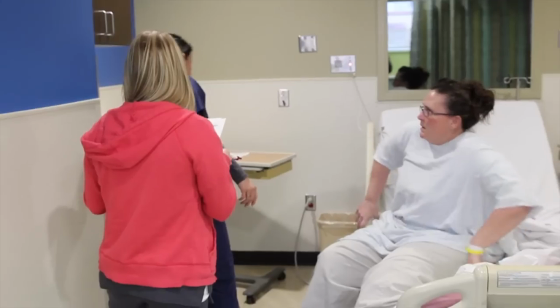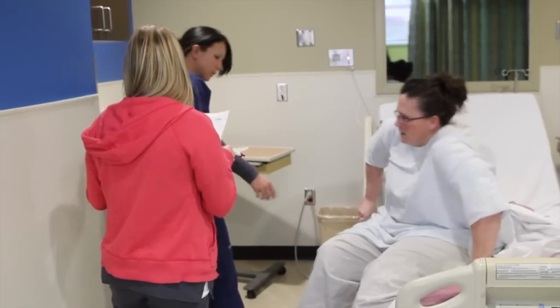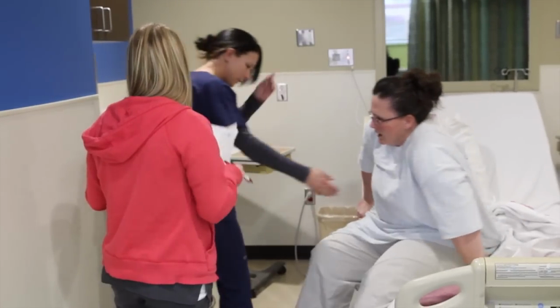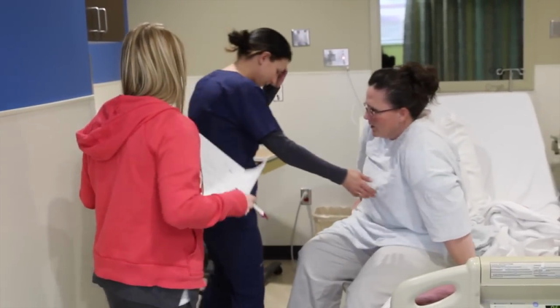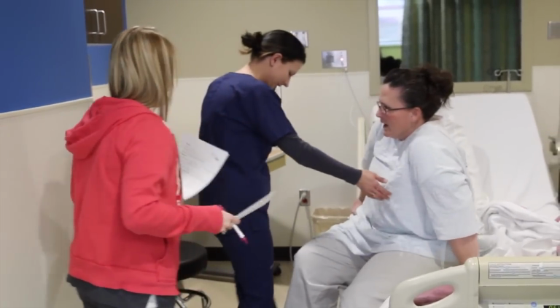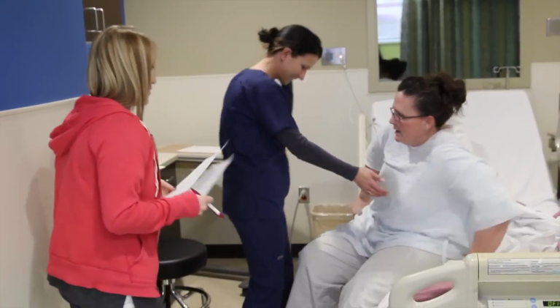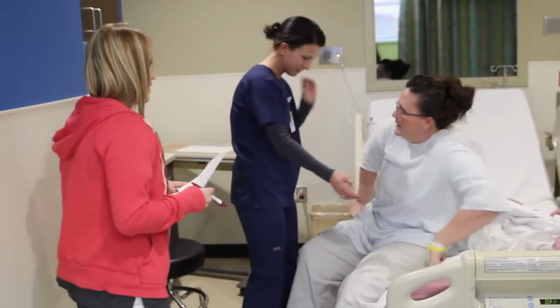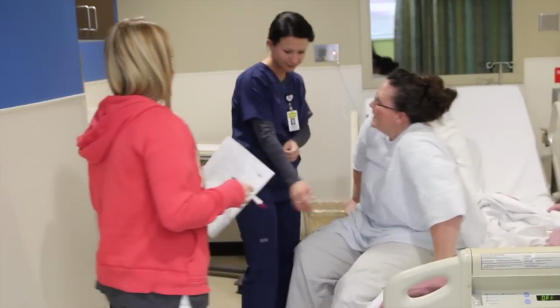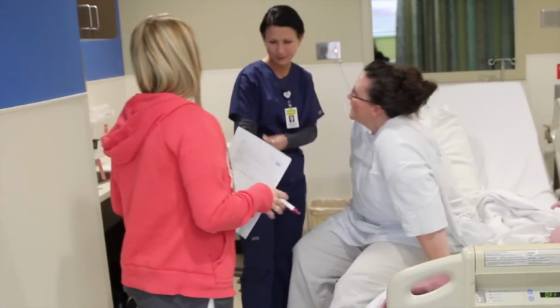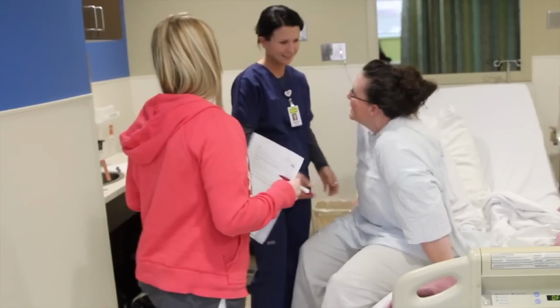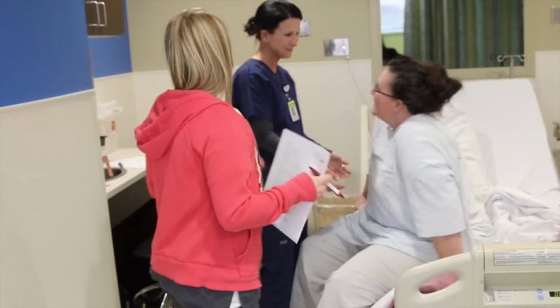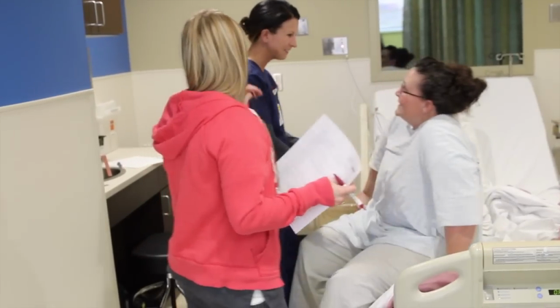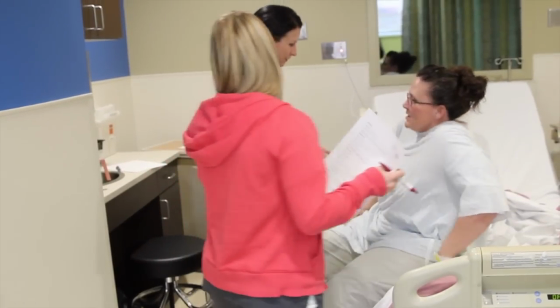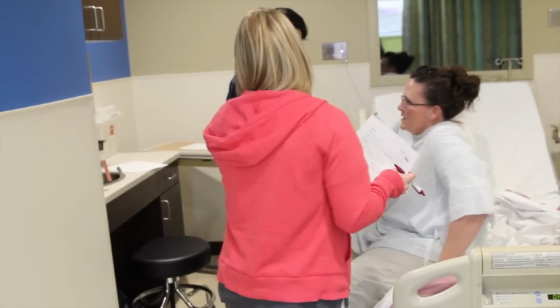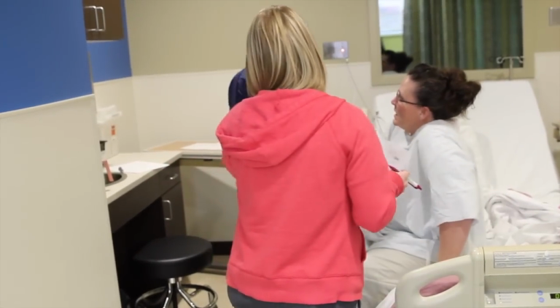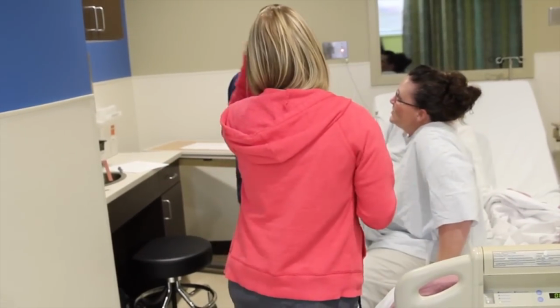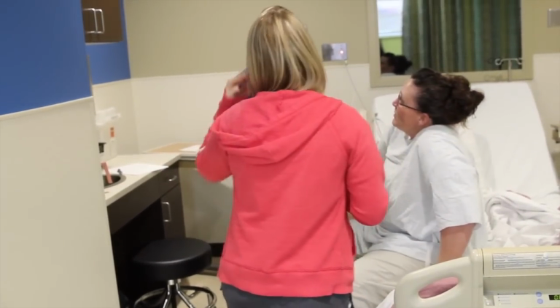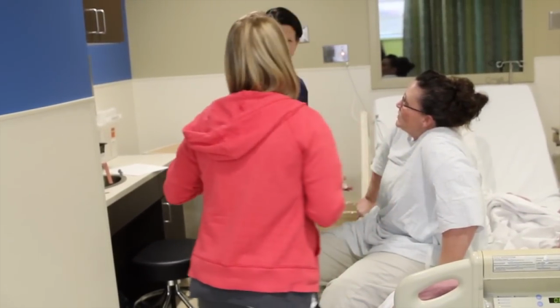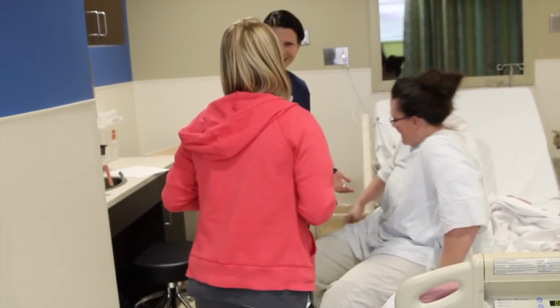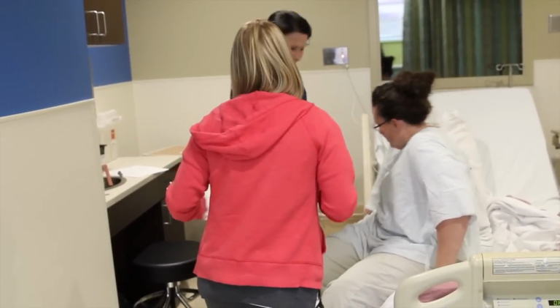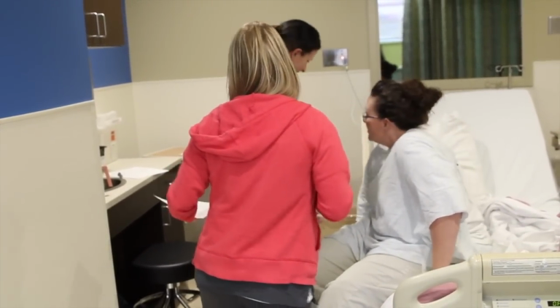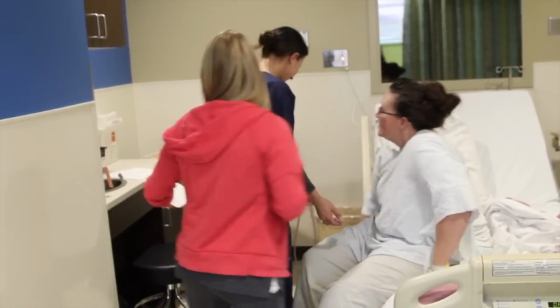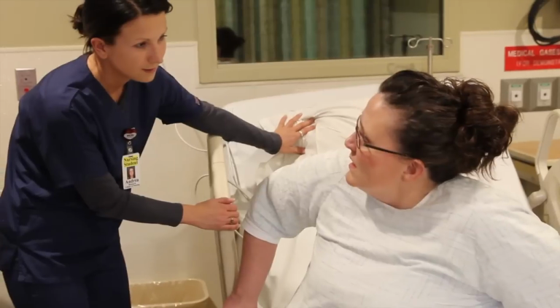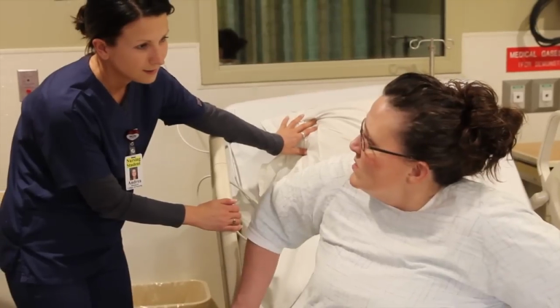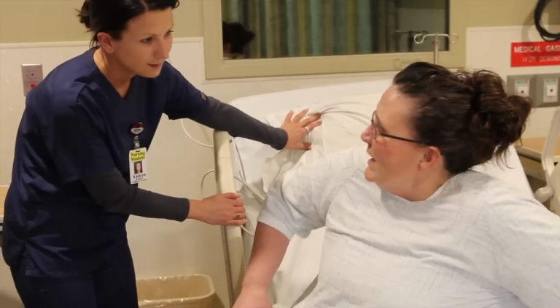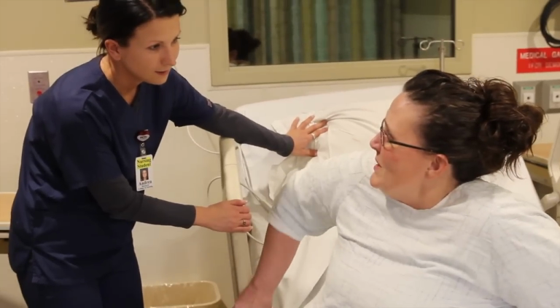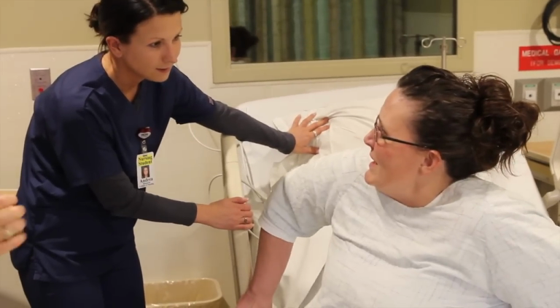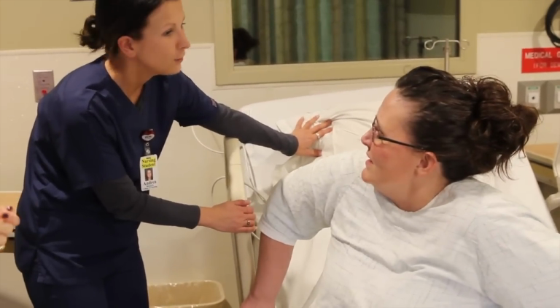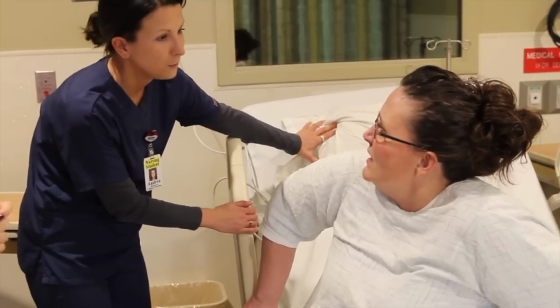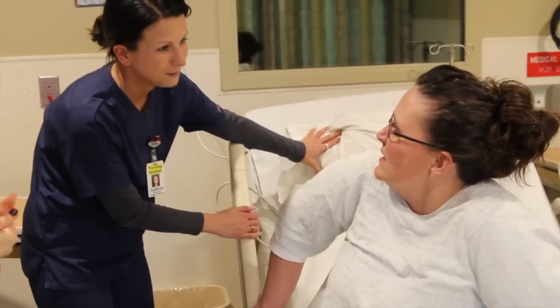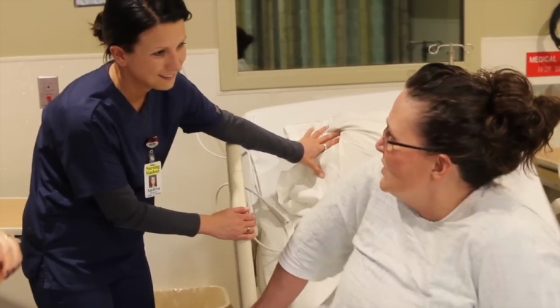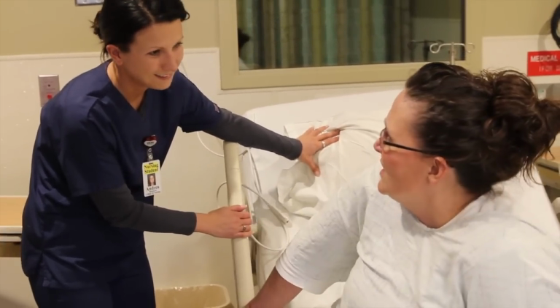Recently, Rockhurst University Physical Therapy students began working in the new CELO Center to give Research College of Nursing students a simulated clinical experience.